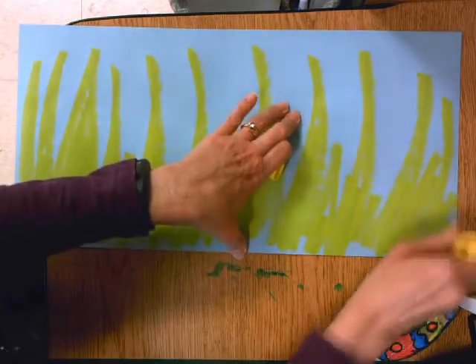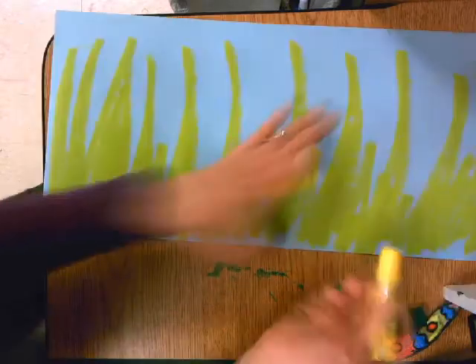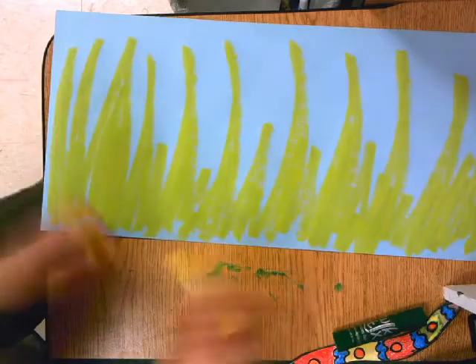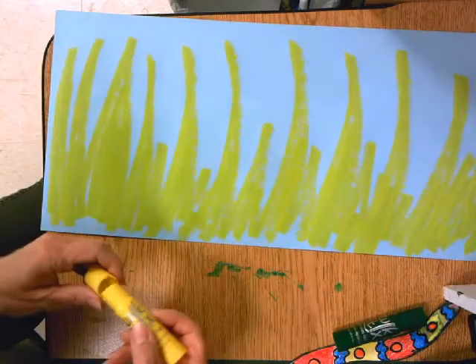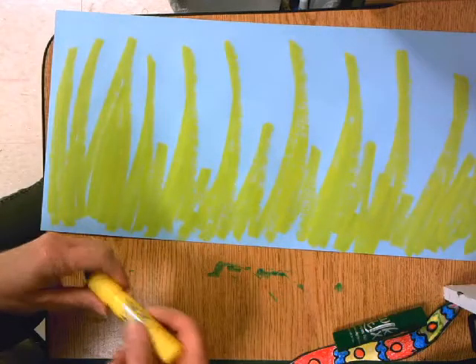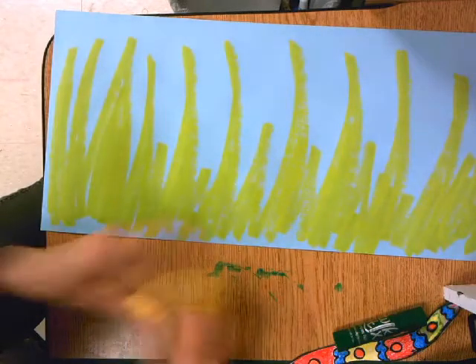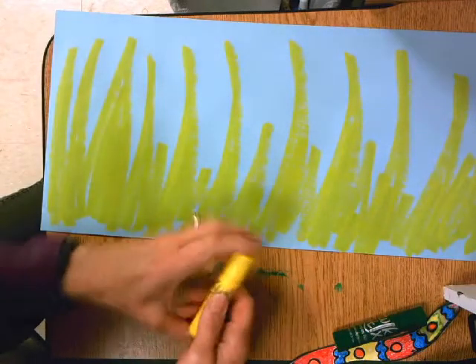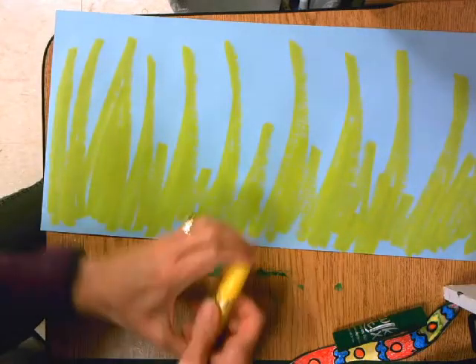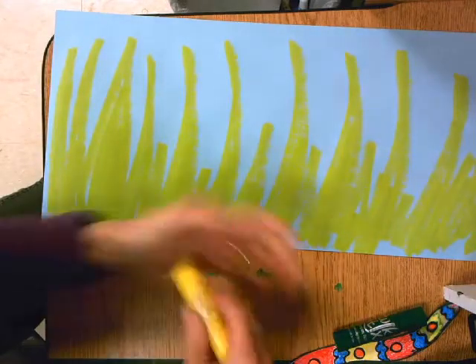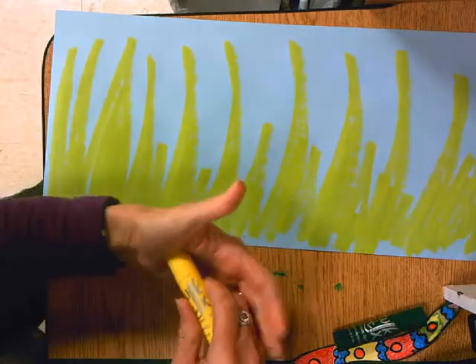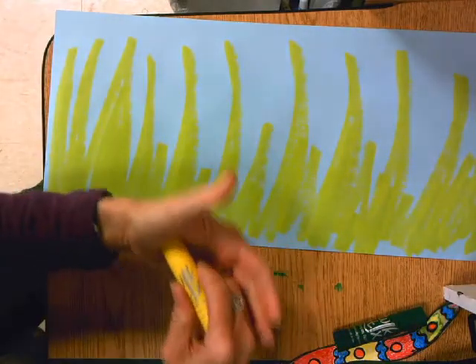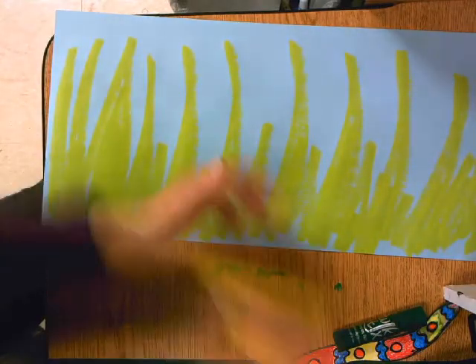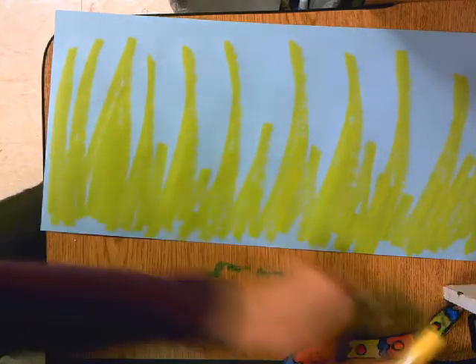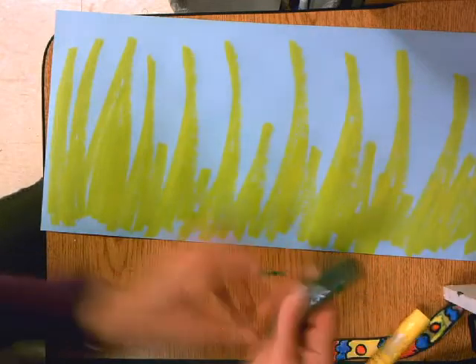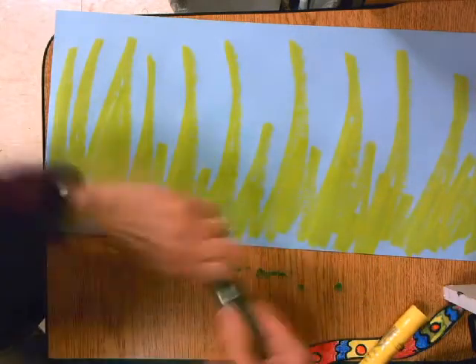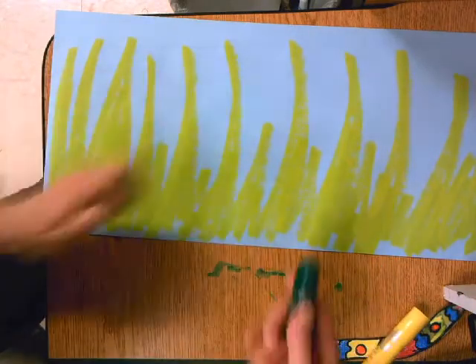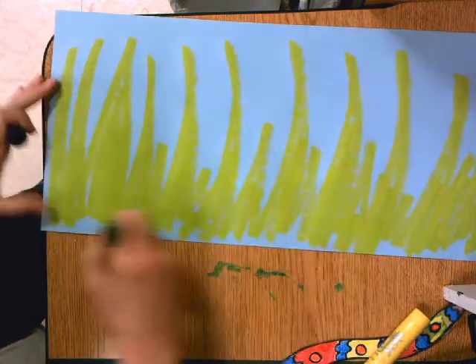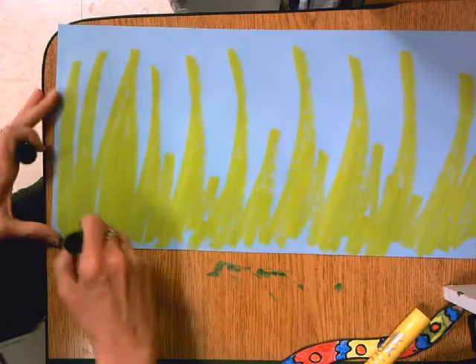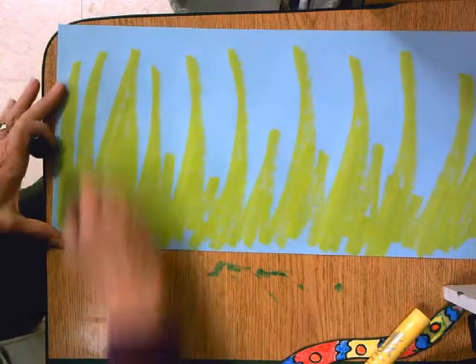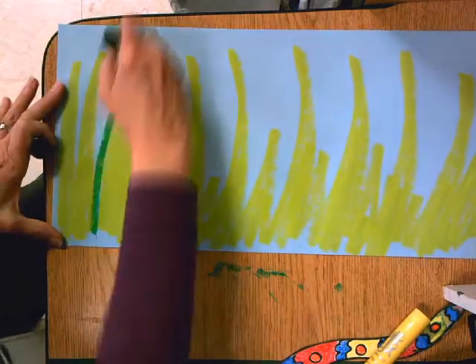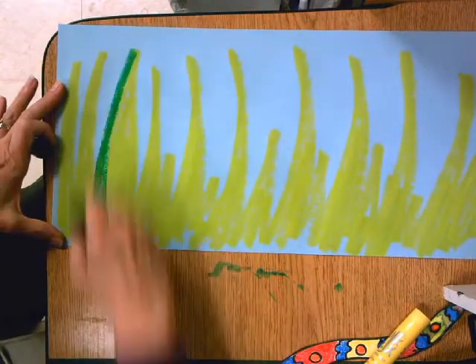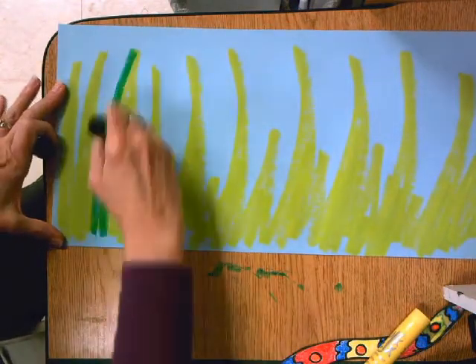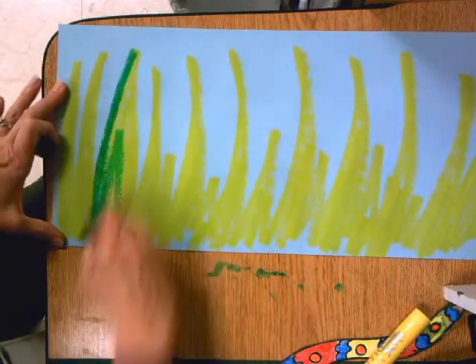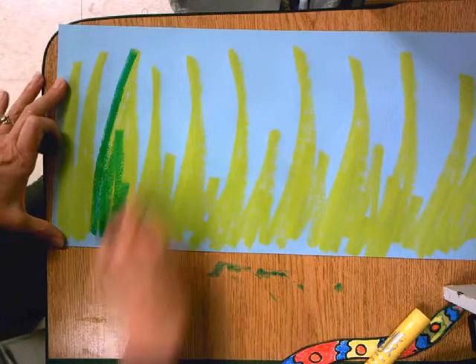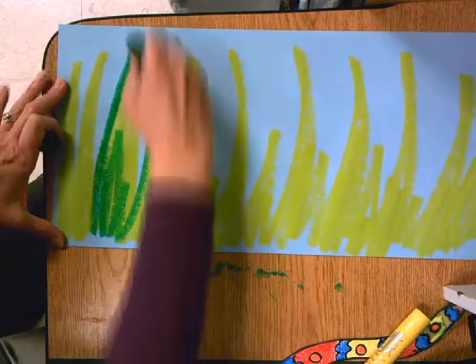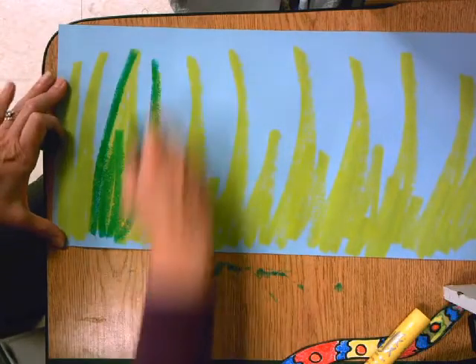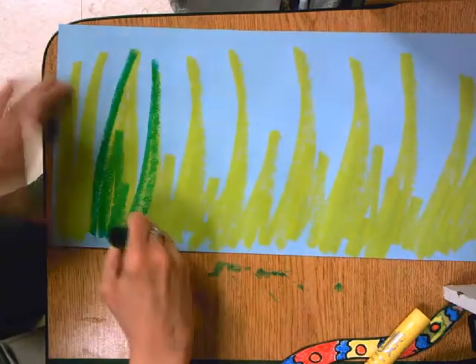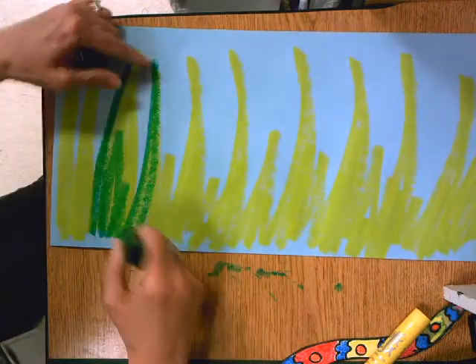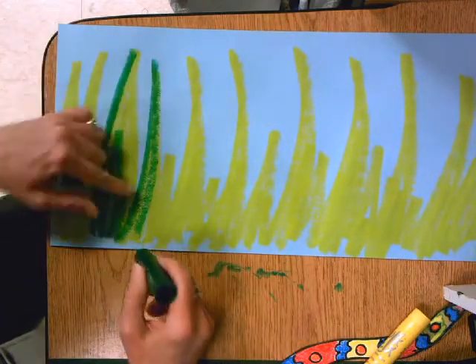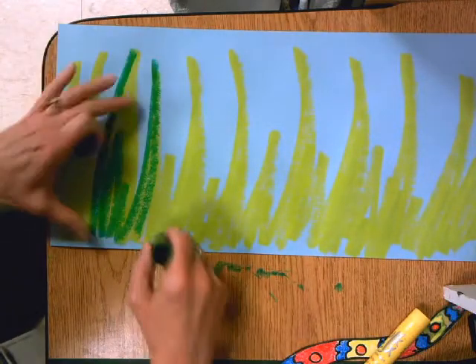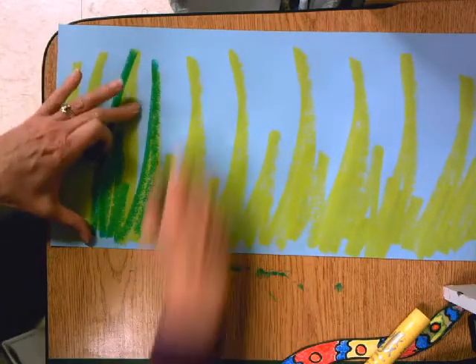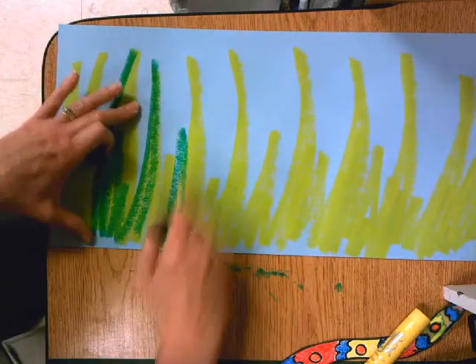After I've done one color, I put the lid back on — make sure it goes click. Then you can use the other color. Remember, we're making tall grasses.